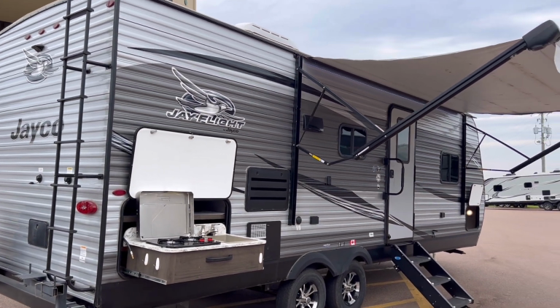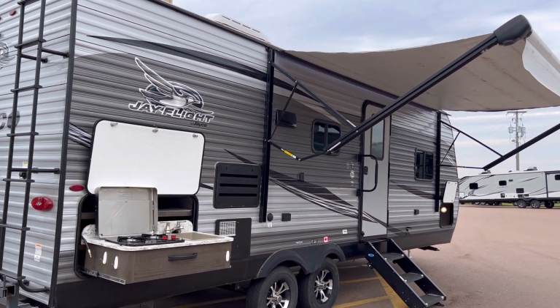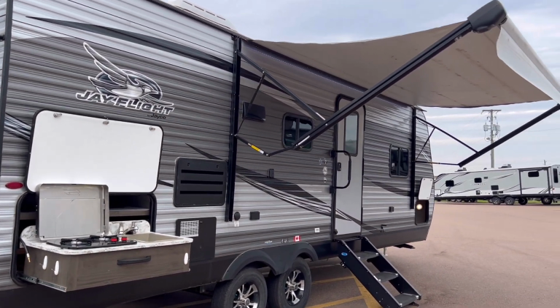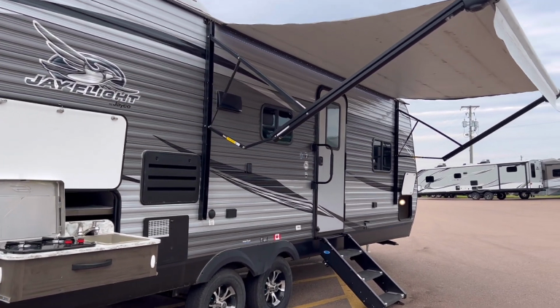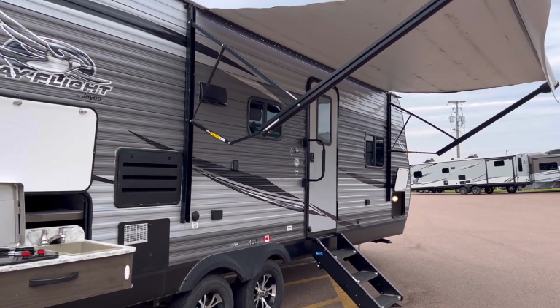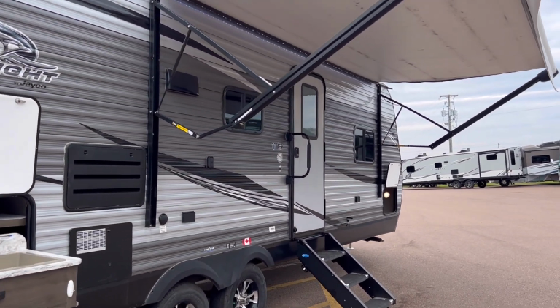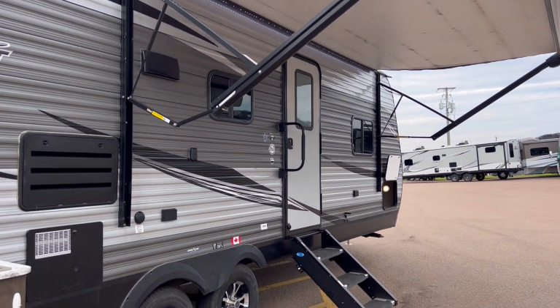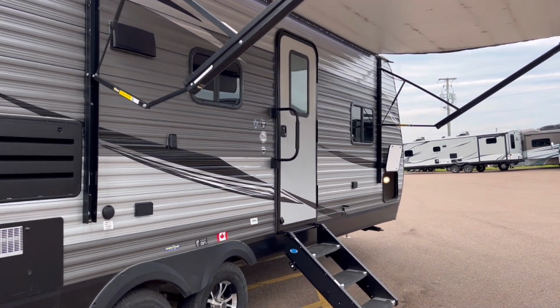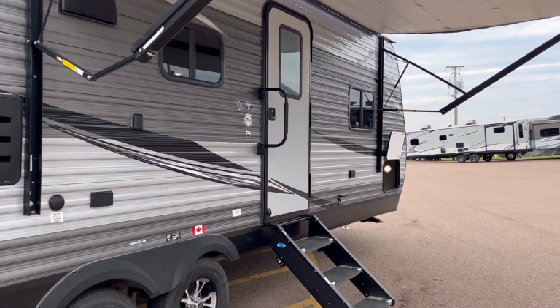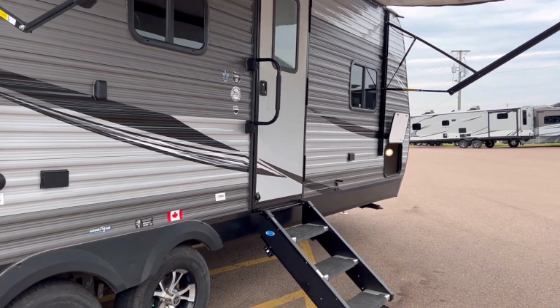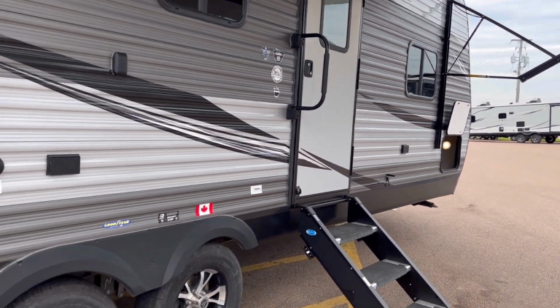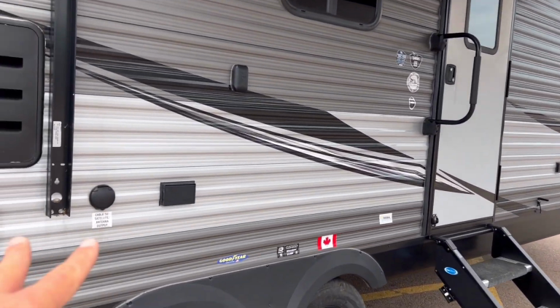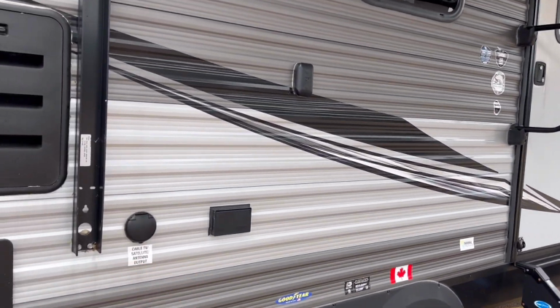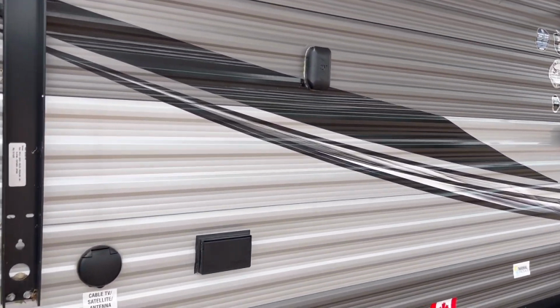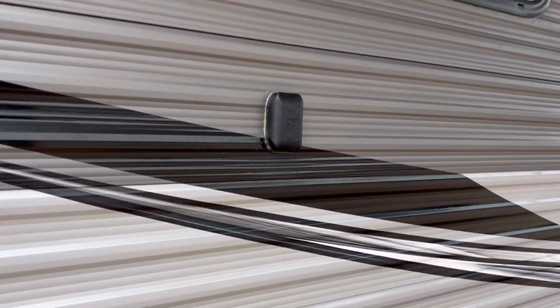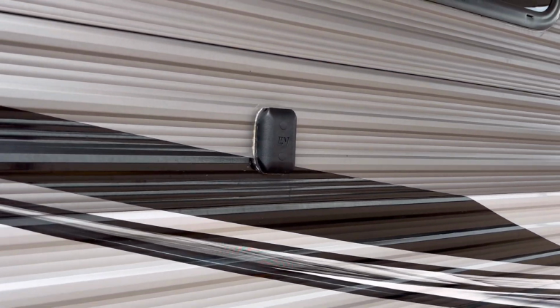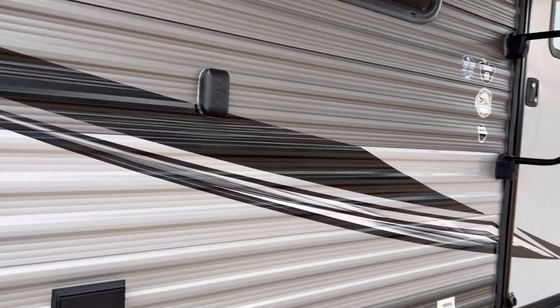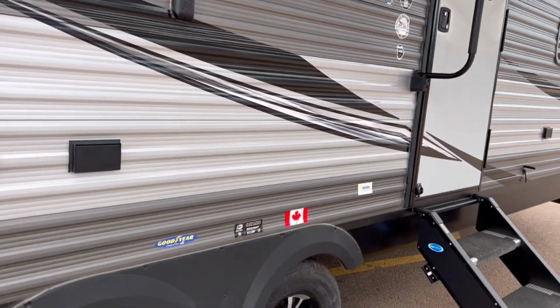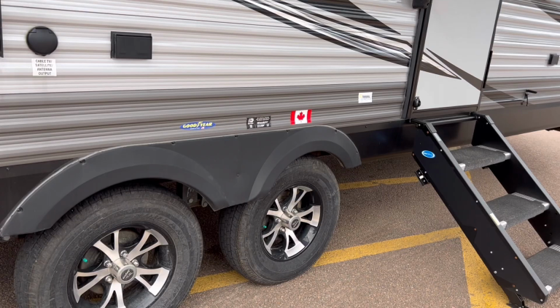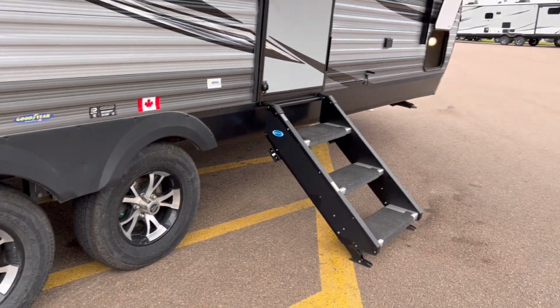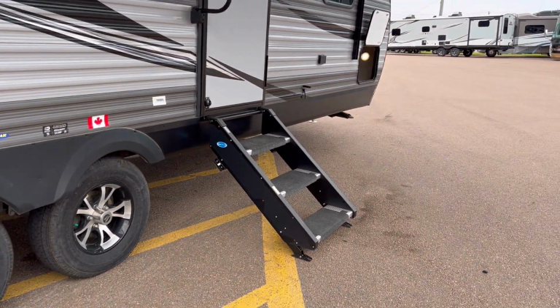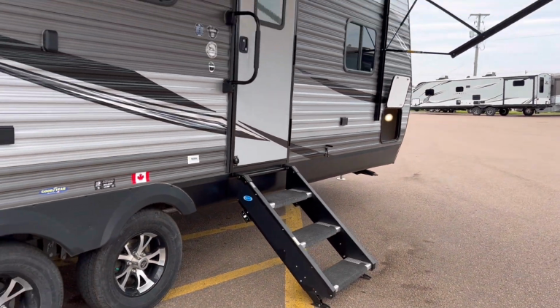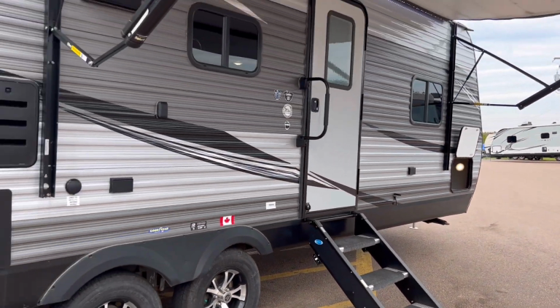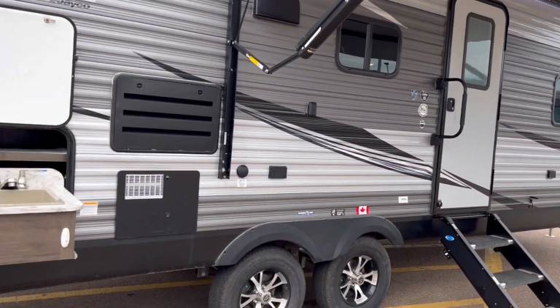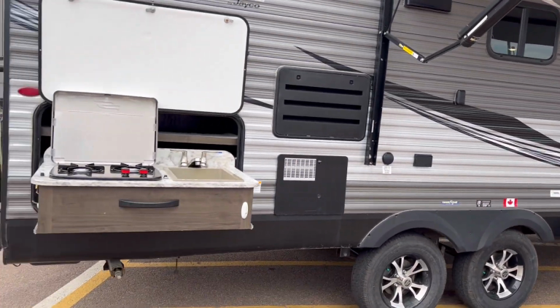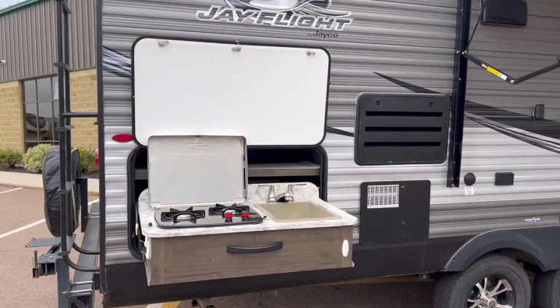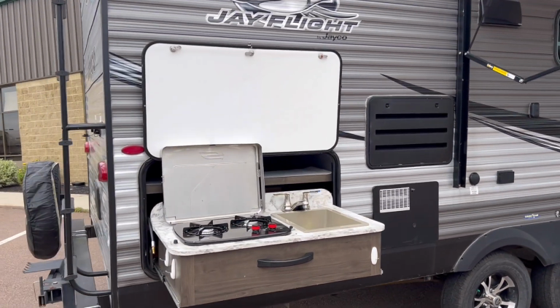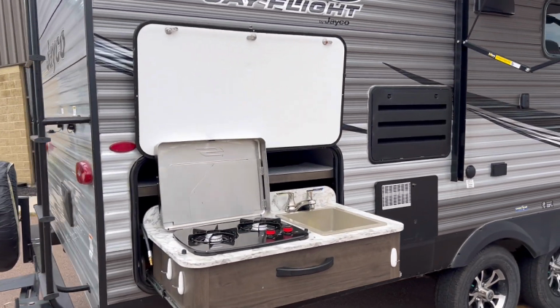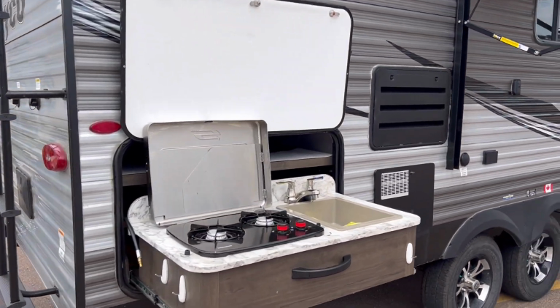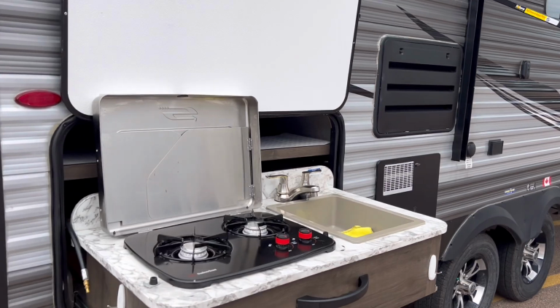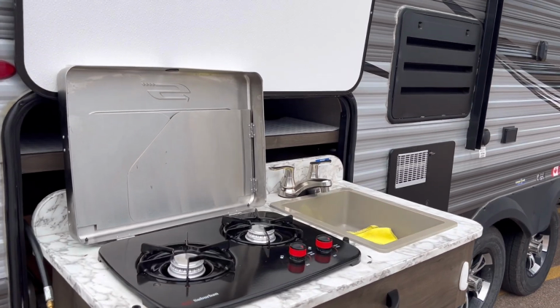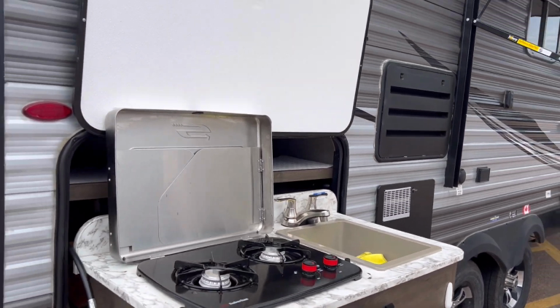Take a look at all its features, folks. We've got a power awning with LED lights, cable connection, power connection, and a place to mount a TV outside, alloy wheels, solid steps. Outside kitchen with a sink and two-burner stove.